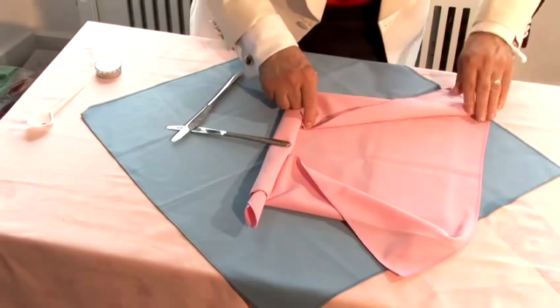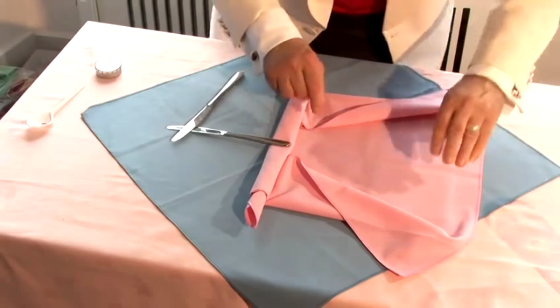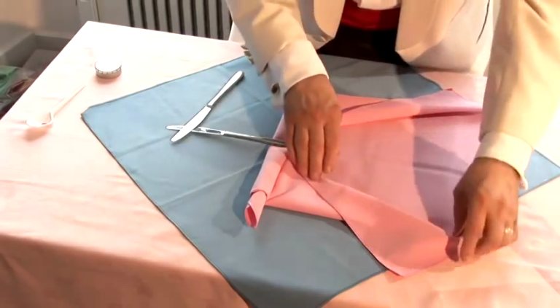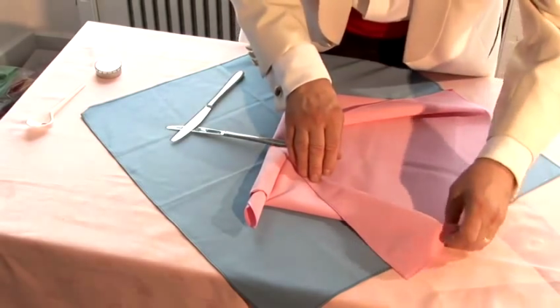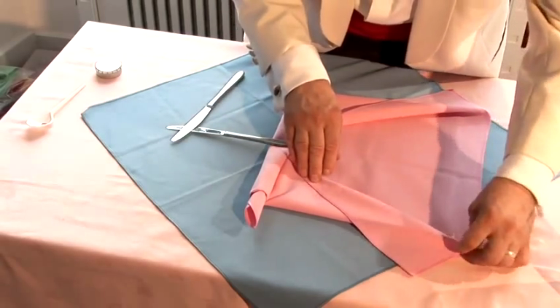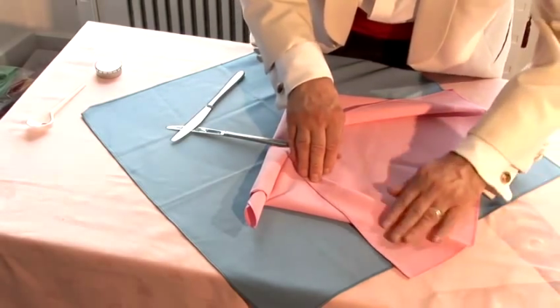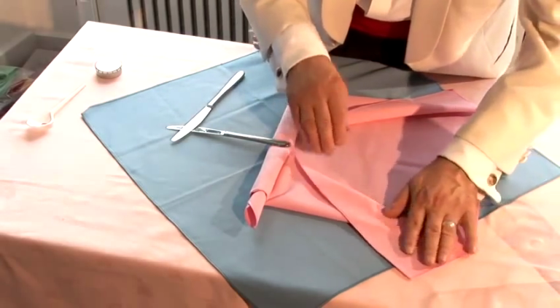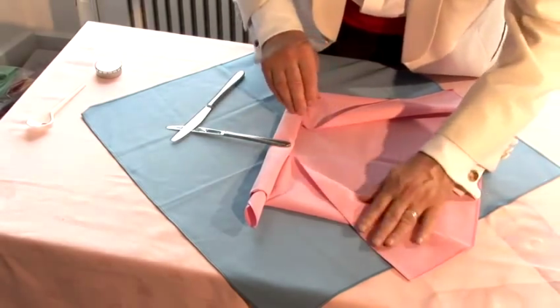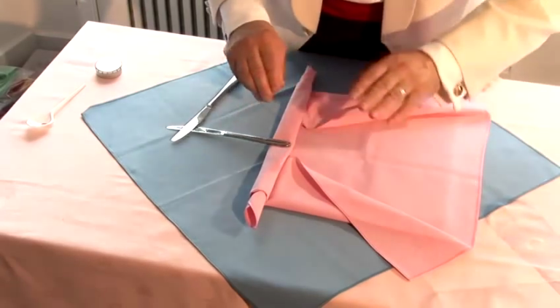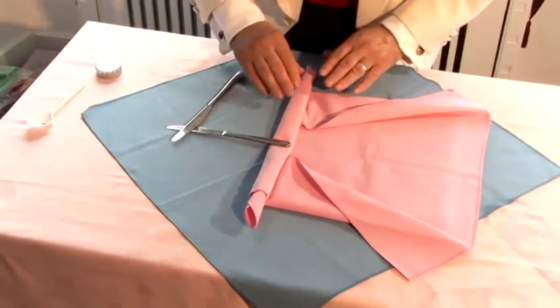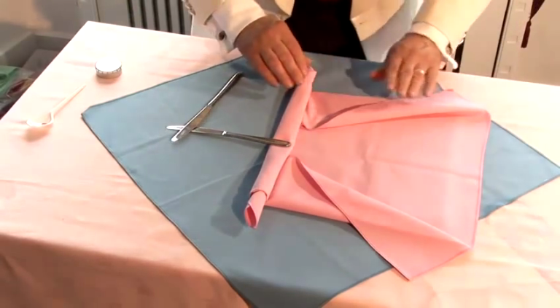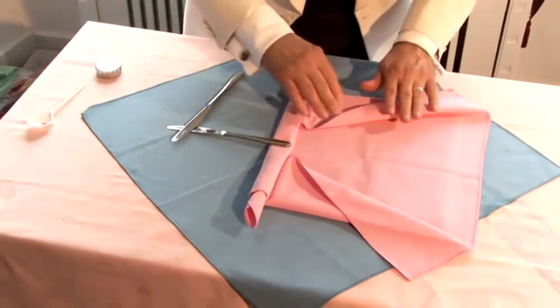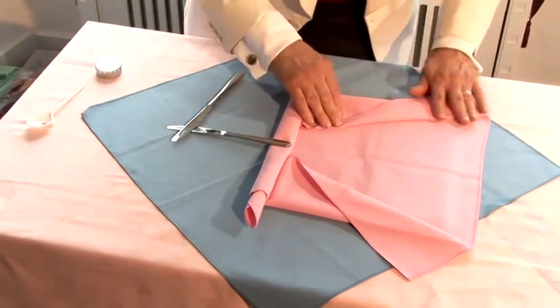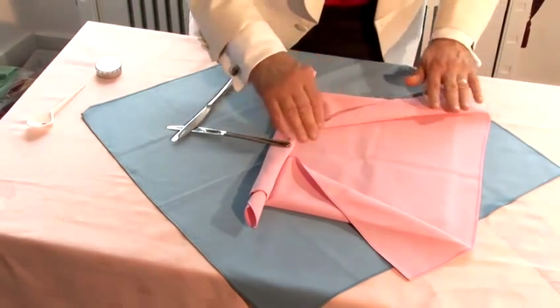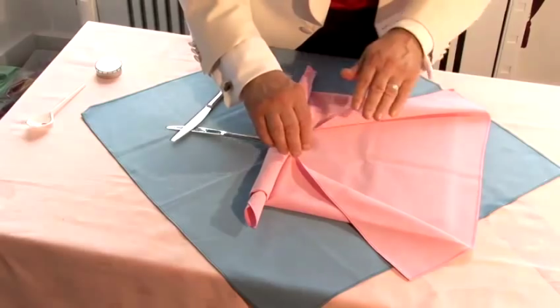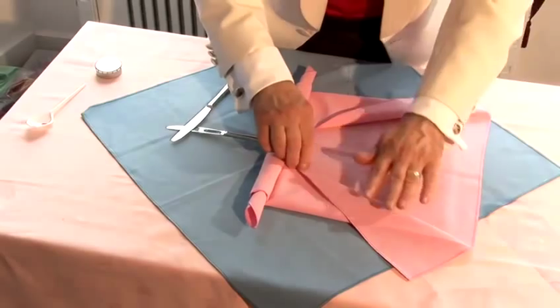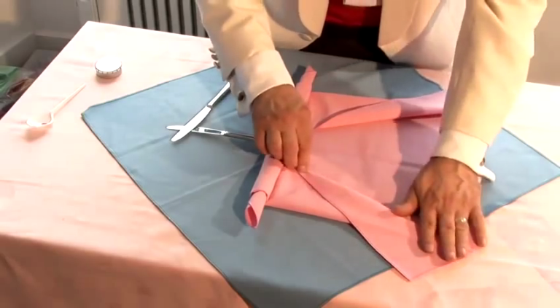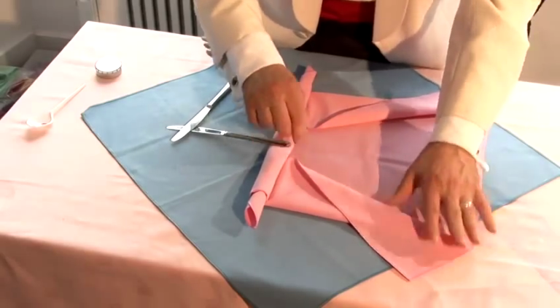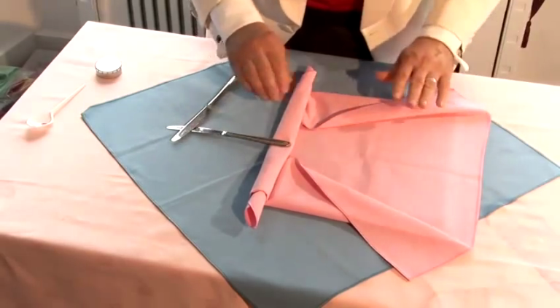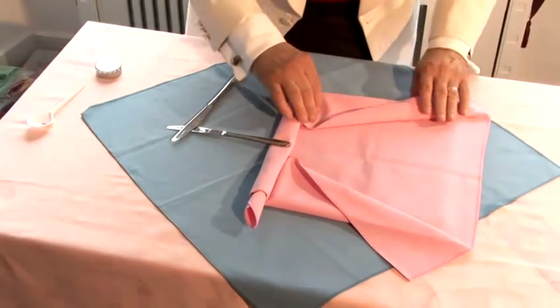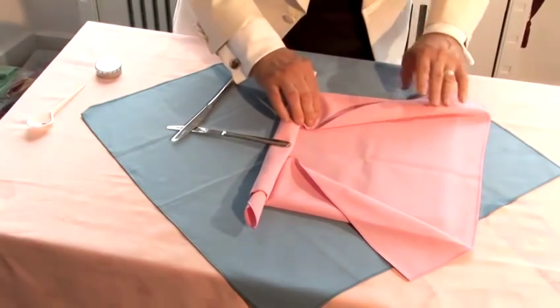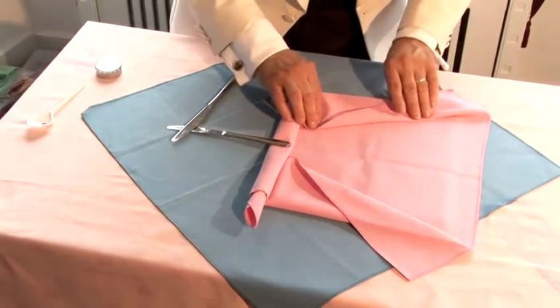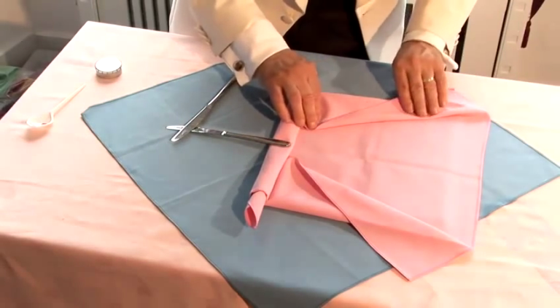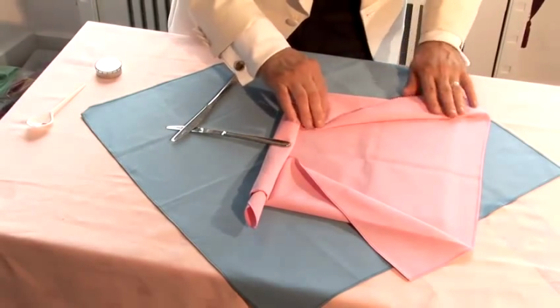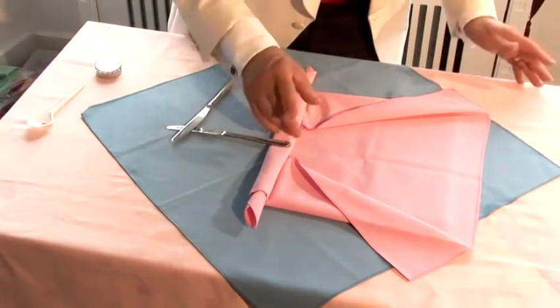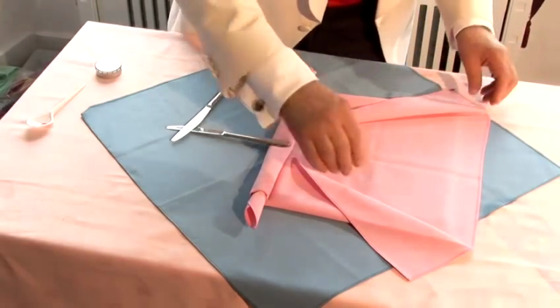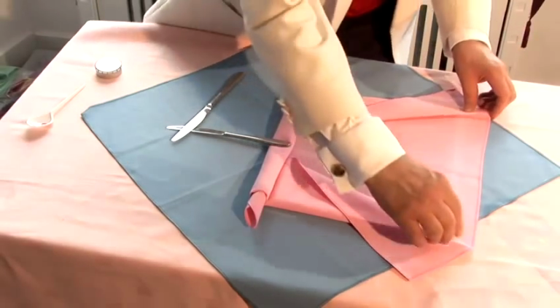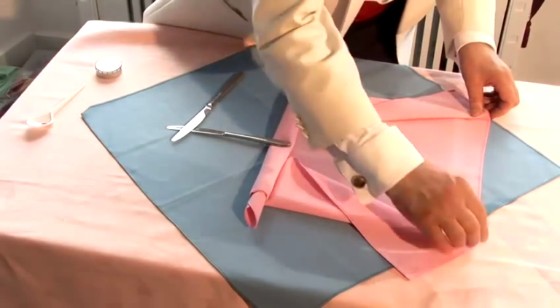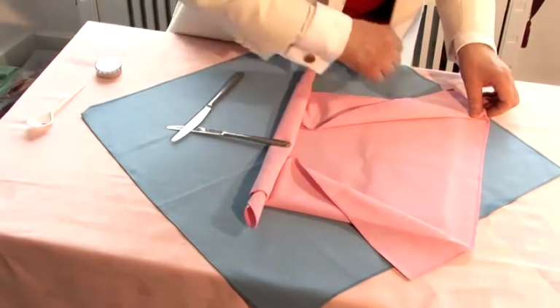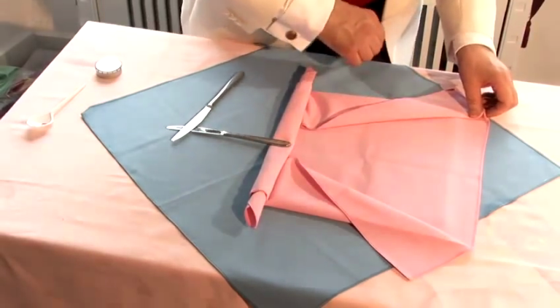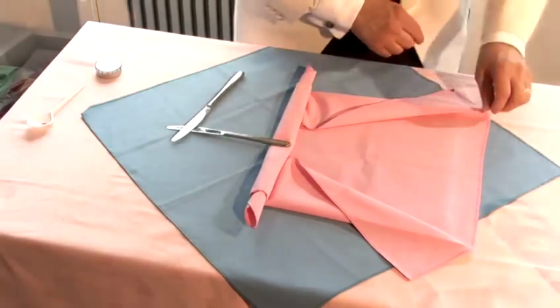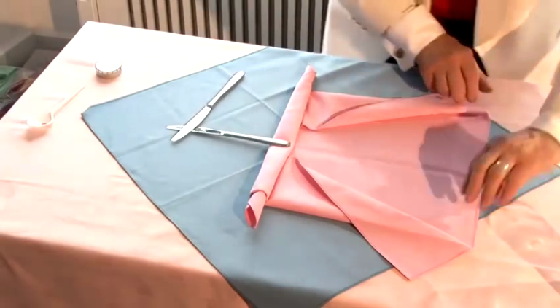It doesn't always work, I have to tell you — it doesn't always work that each leg is exactly the same length as the other, or the arms. But it's always worth trying.